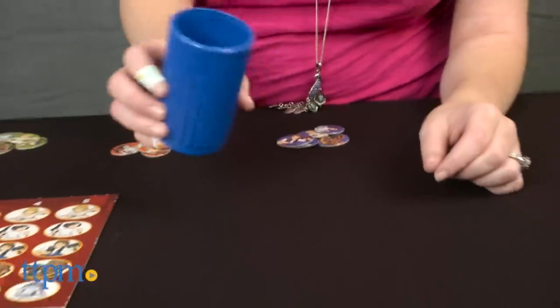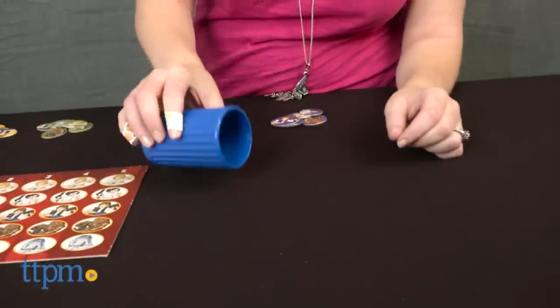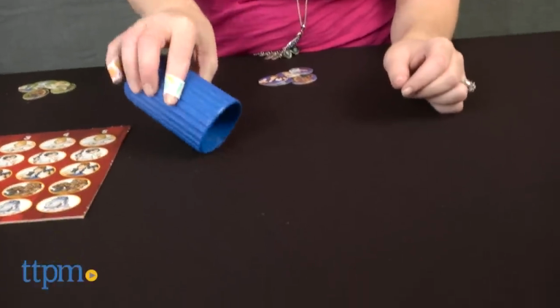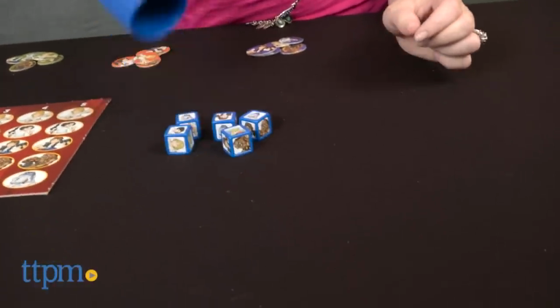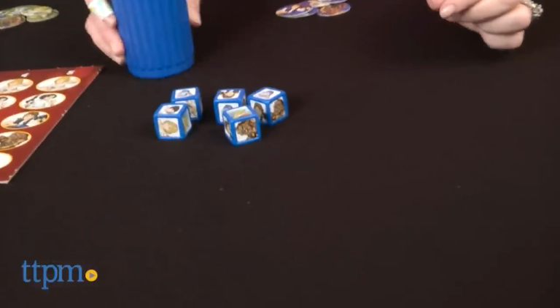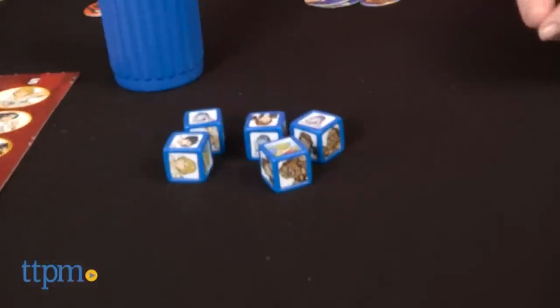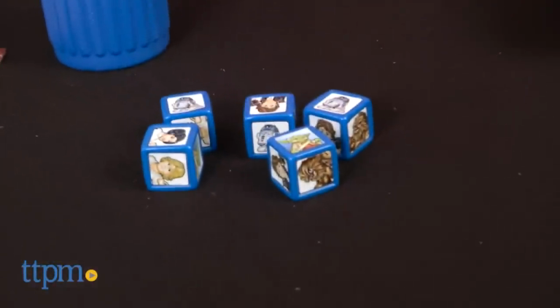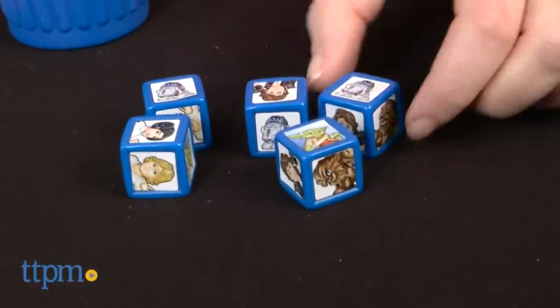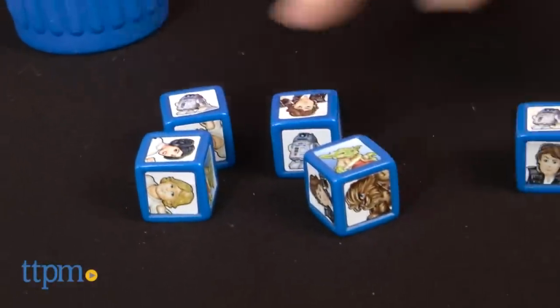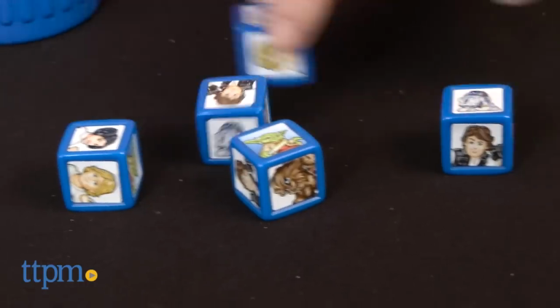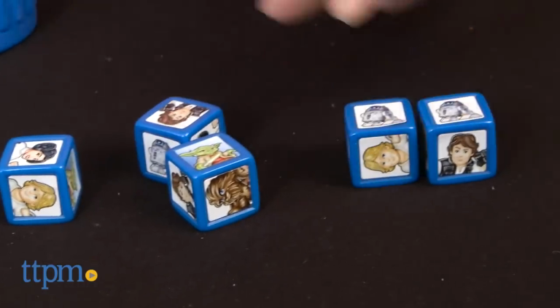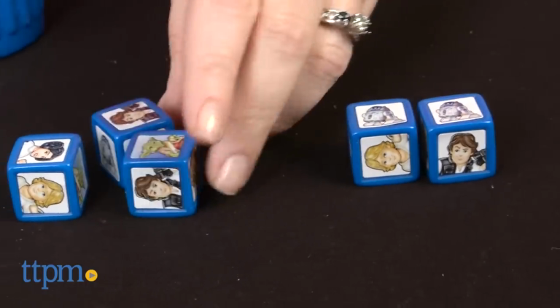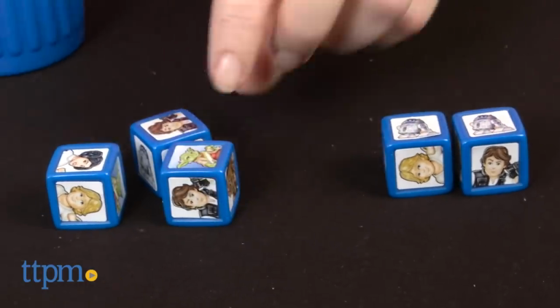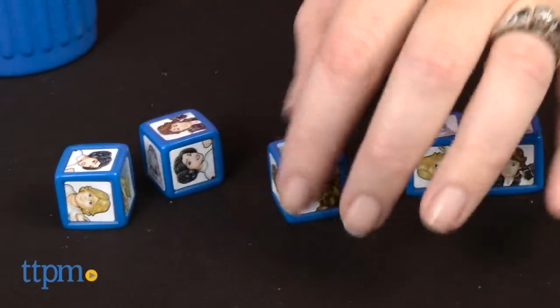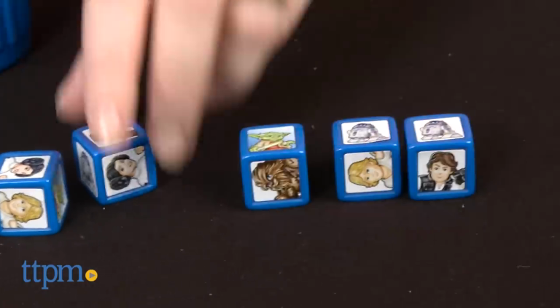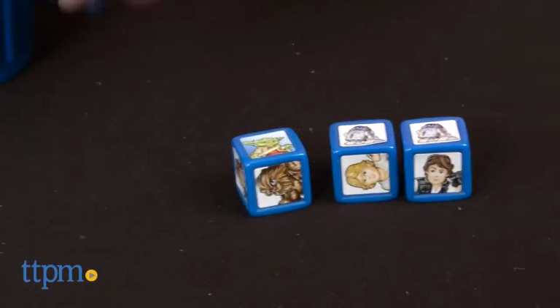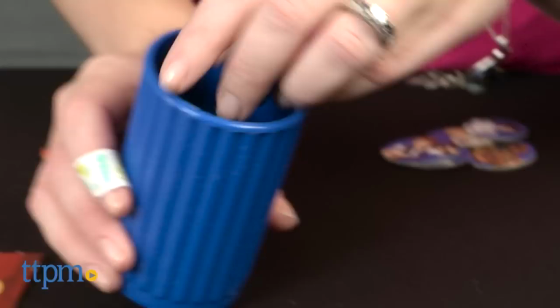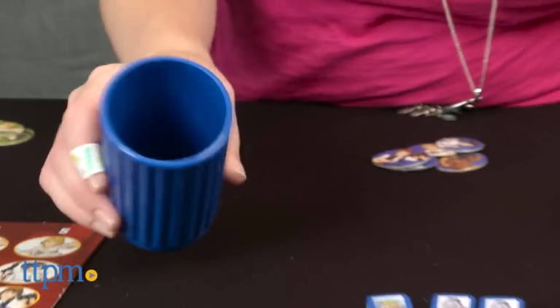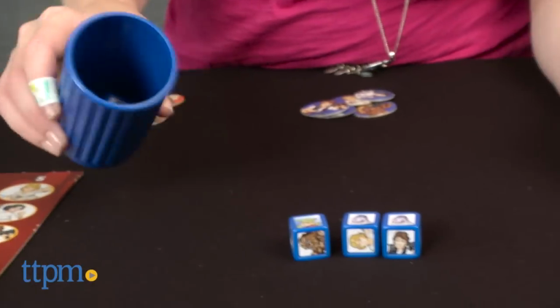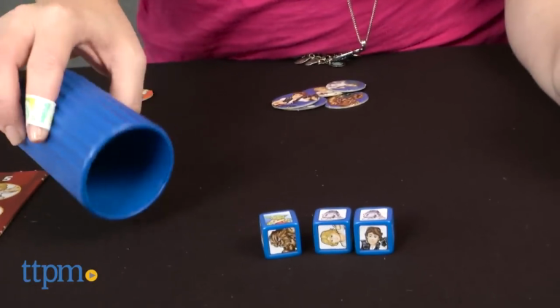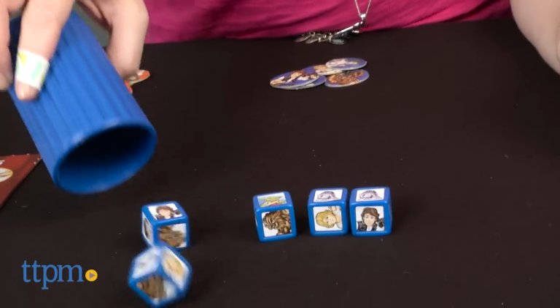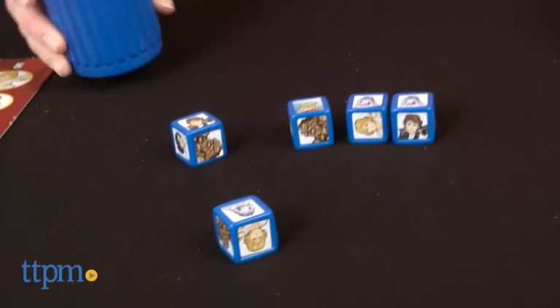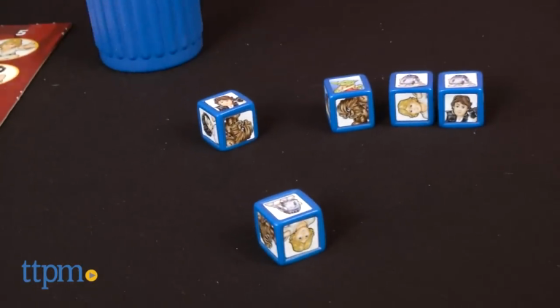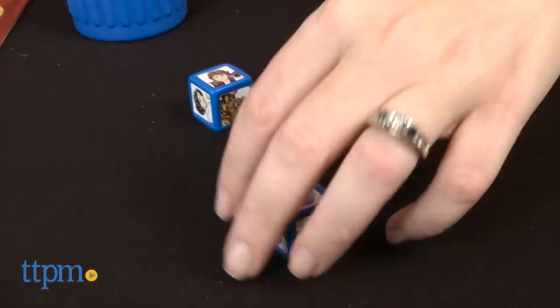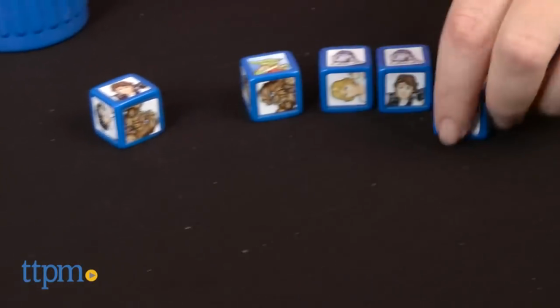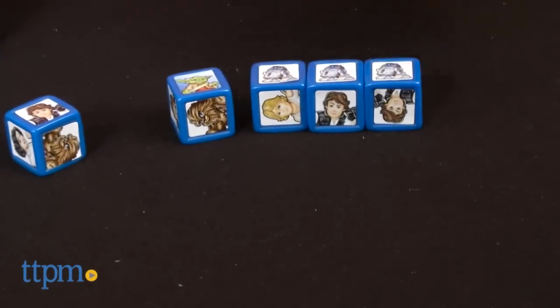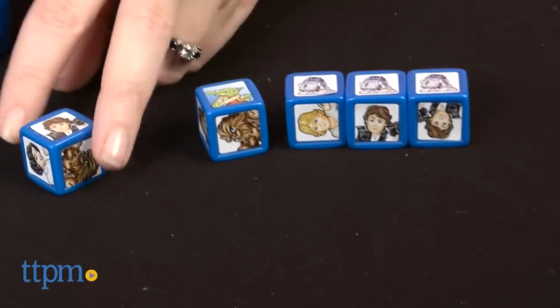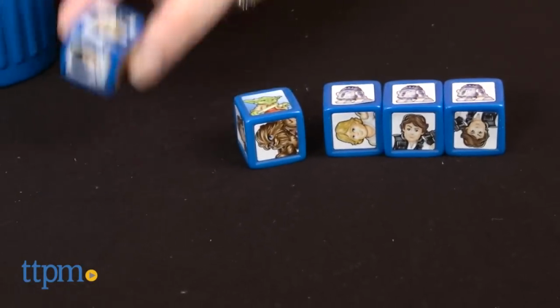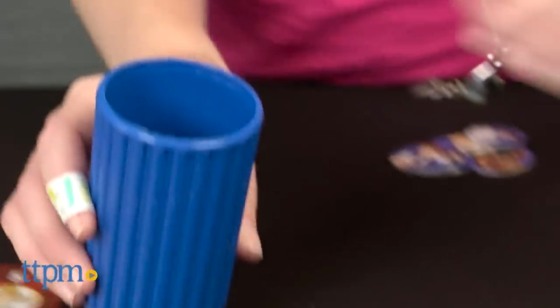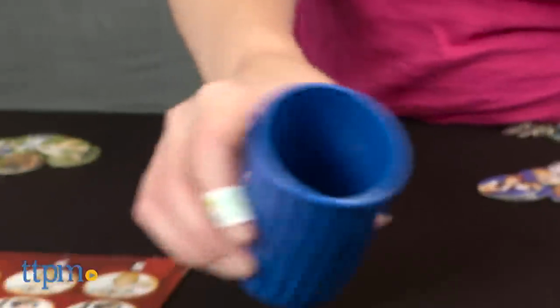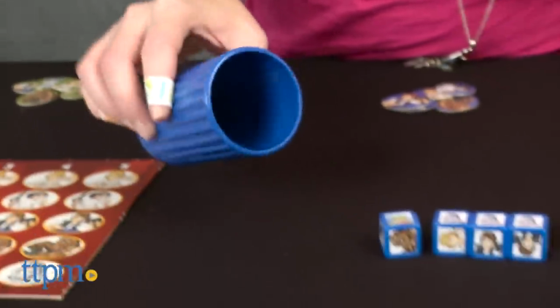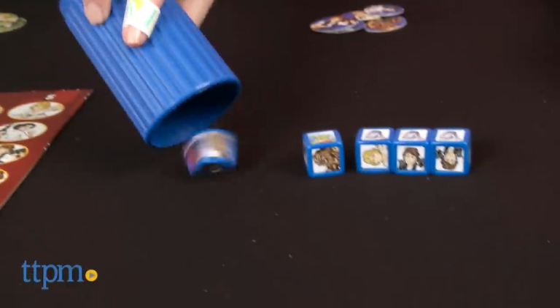So to play, each player gets 5 scoring tokens of the same color. Then take turns rolling the 5 dice in the Dice Cup. Set aside any dice you want to keep, and you can stop rolling and score after your first or second roll, or continue to roll up to 3 times hoping to get a higher score.